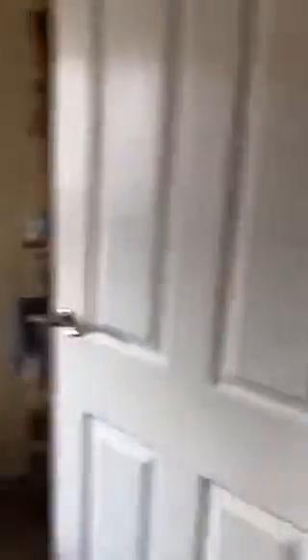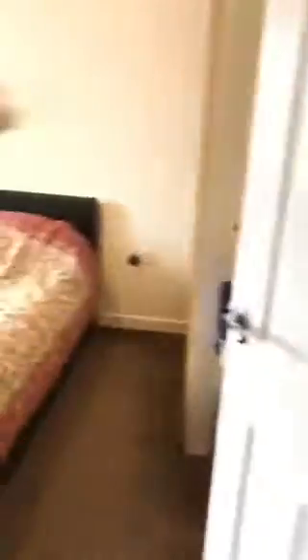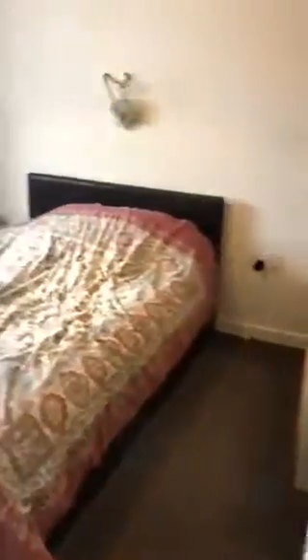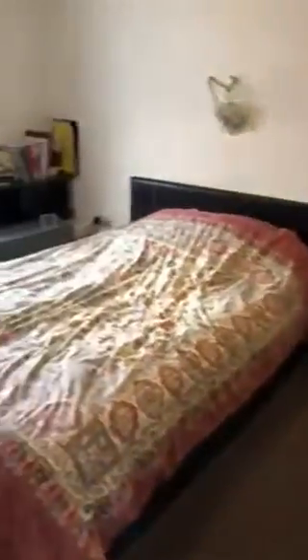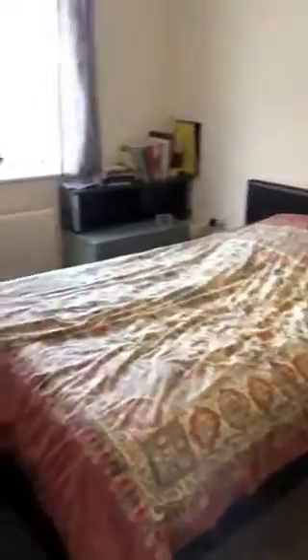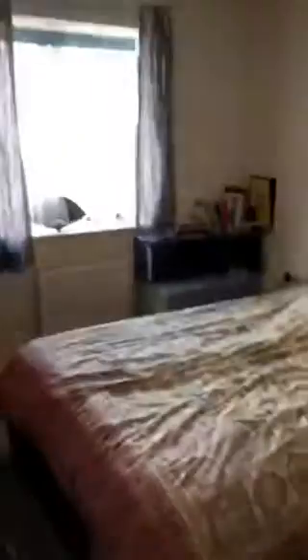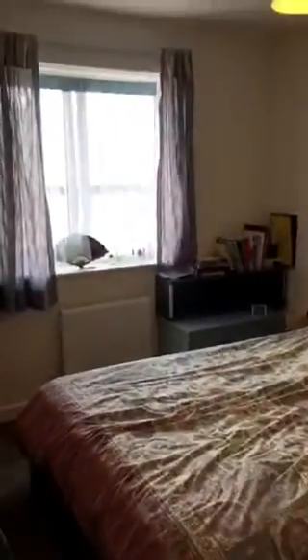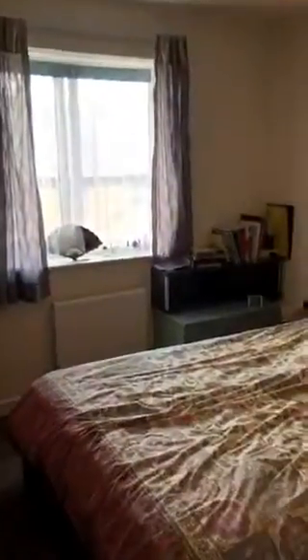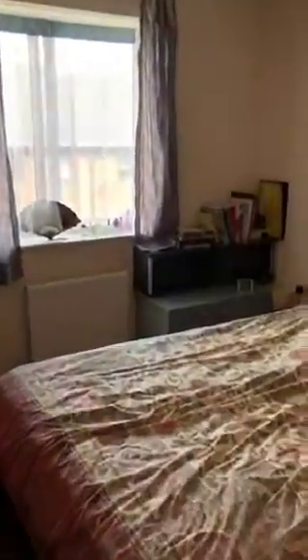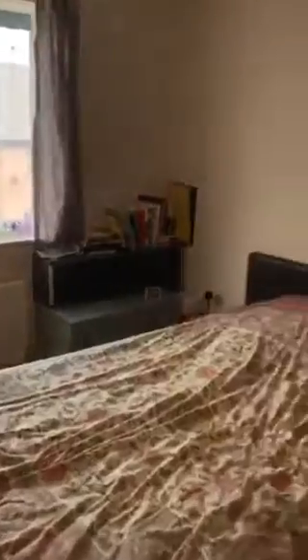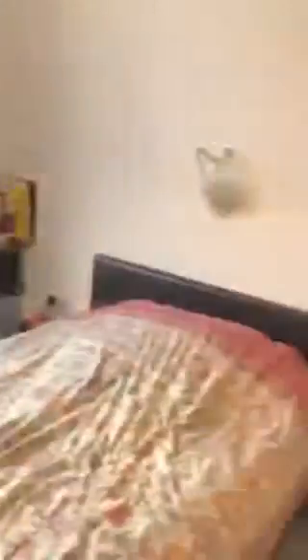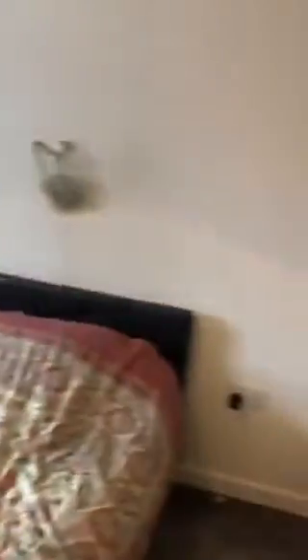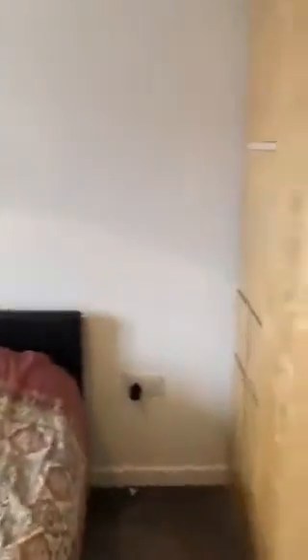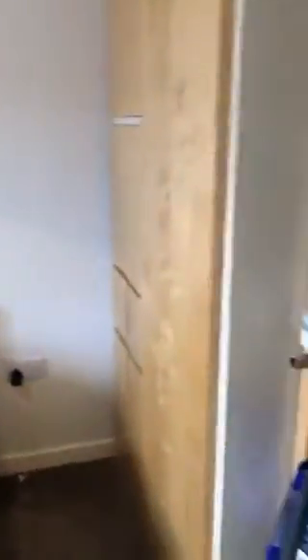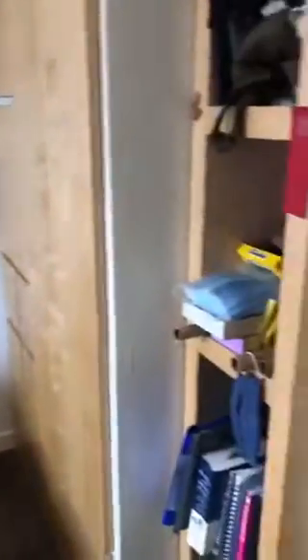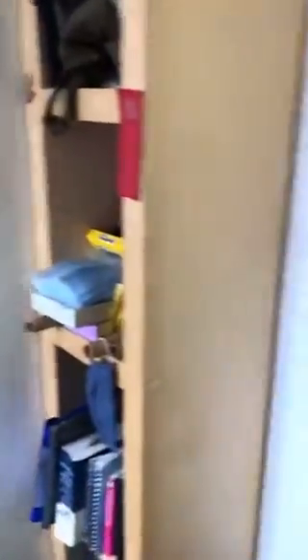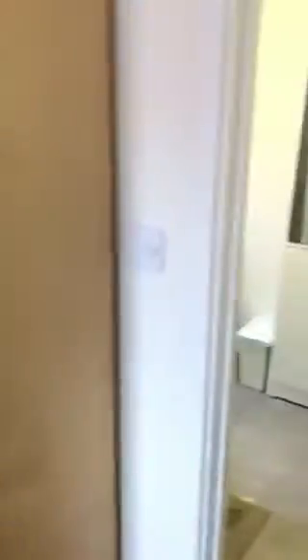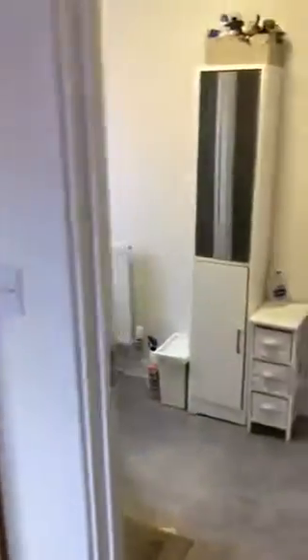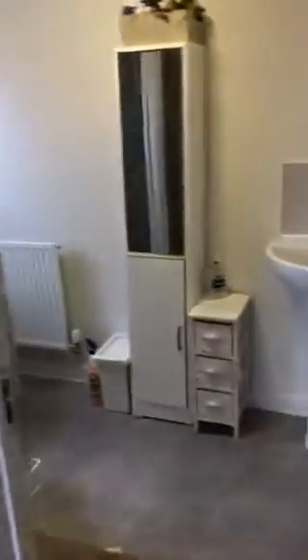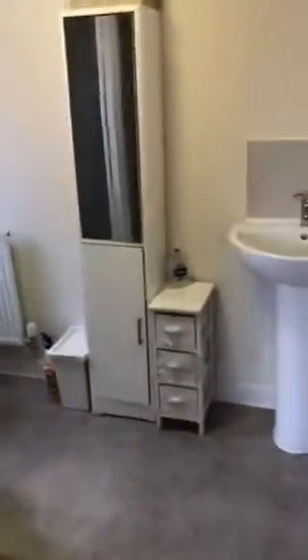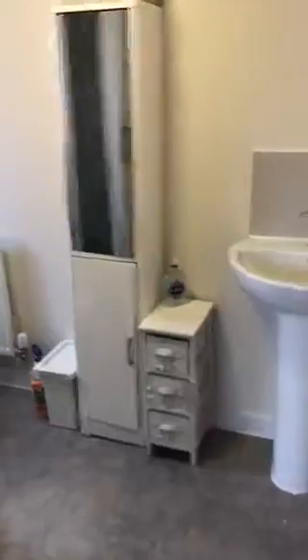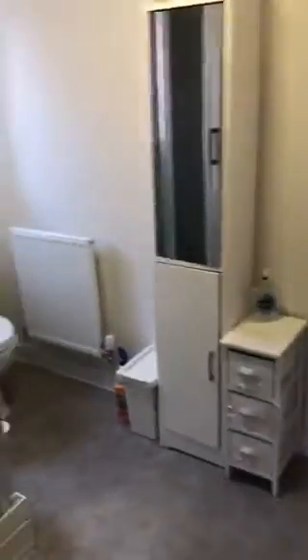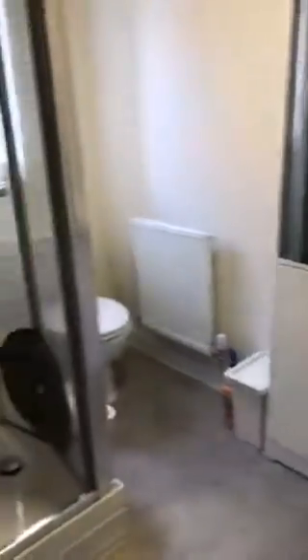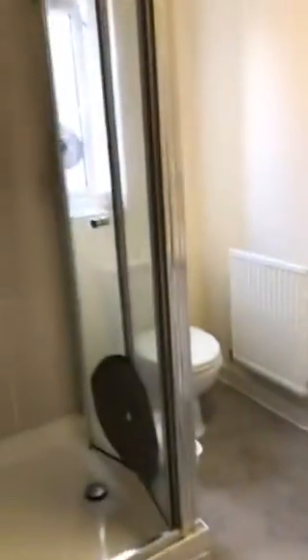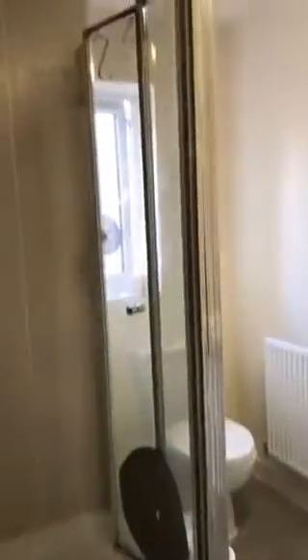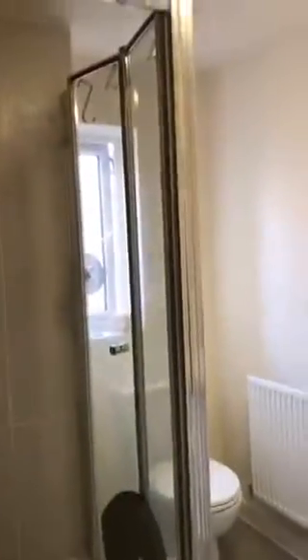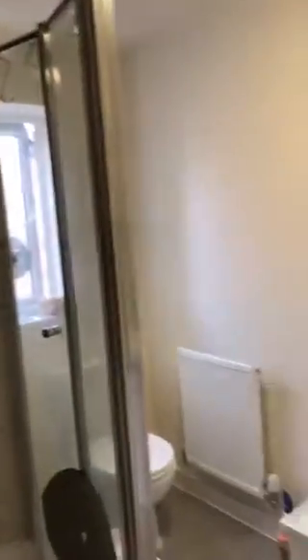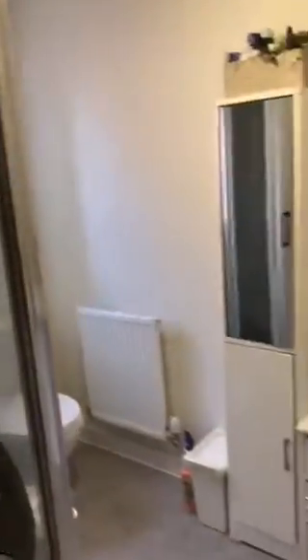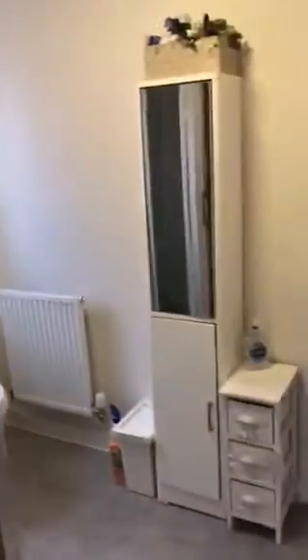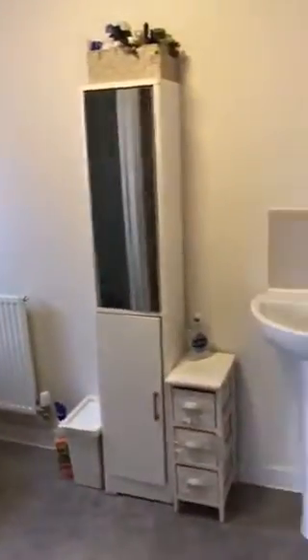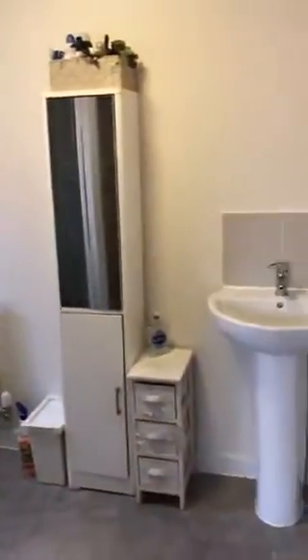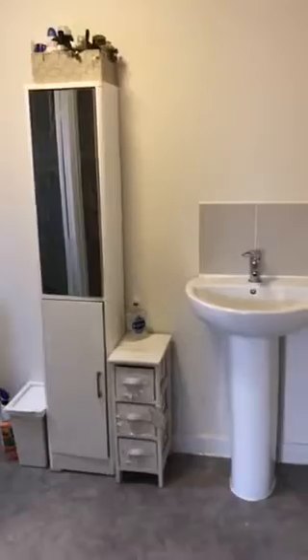Next we have the second bedroom, again overlooking the rear of the property, which comes complete with an ensuite just here. We've got a walk-in shower, half tiled around the shower just there, and a radiator.